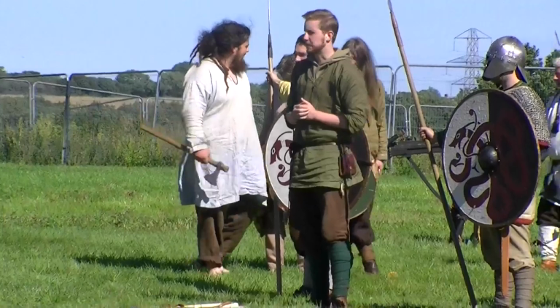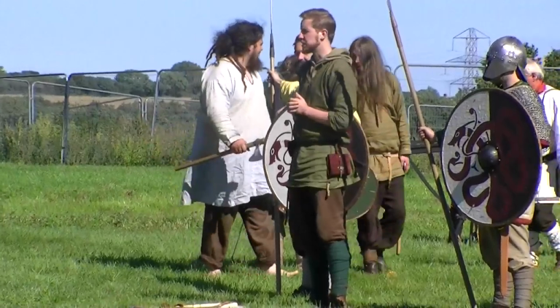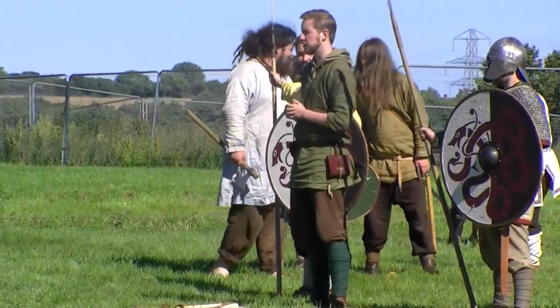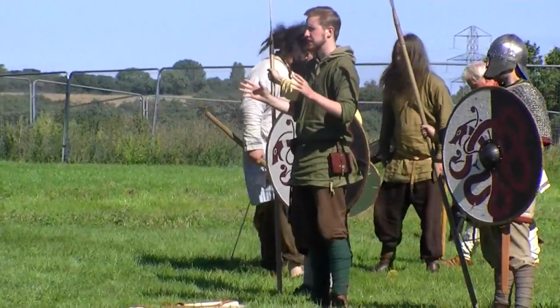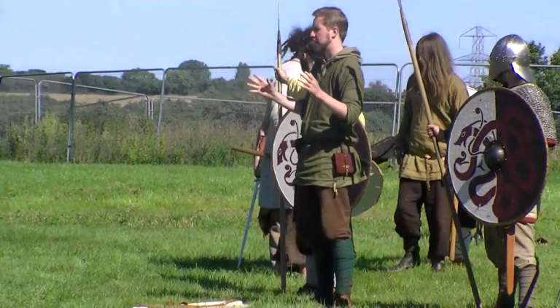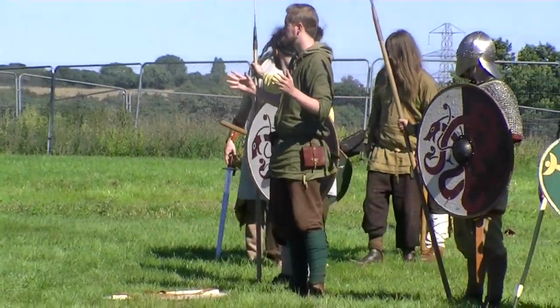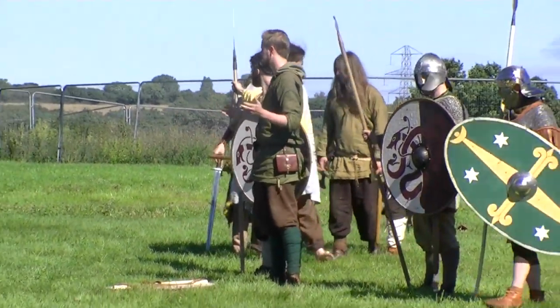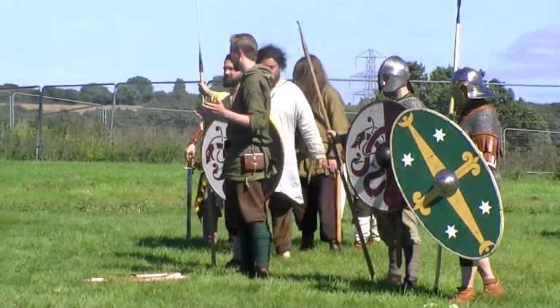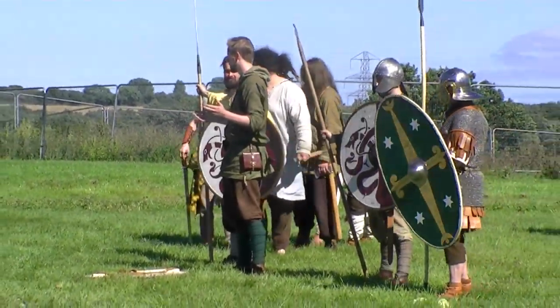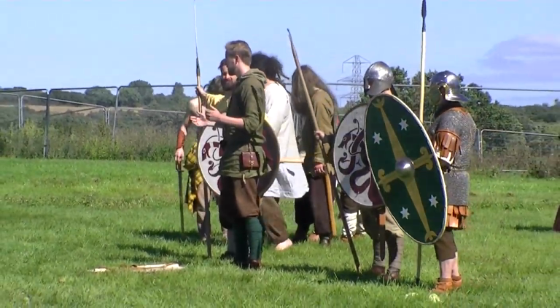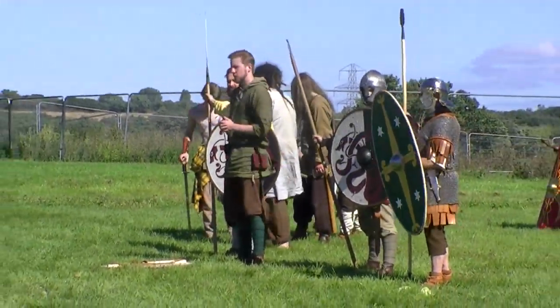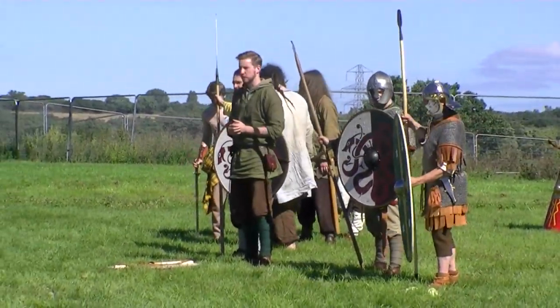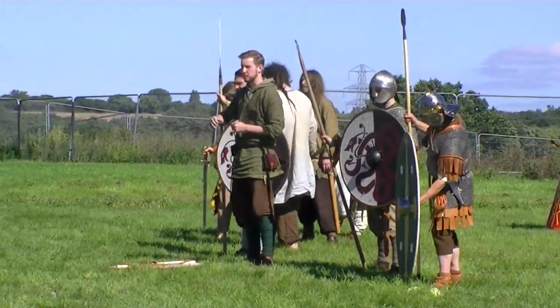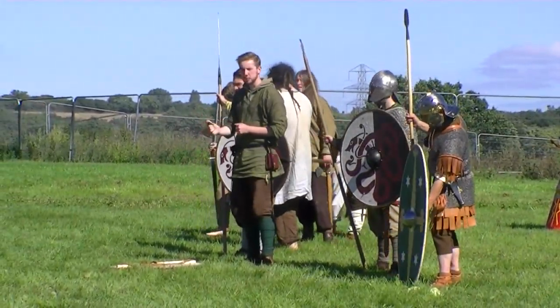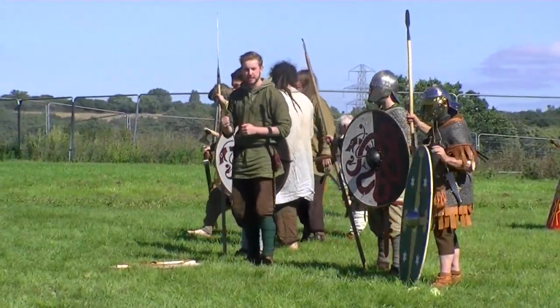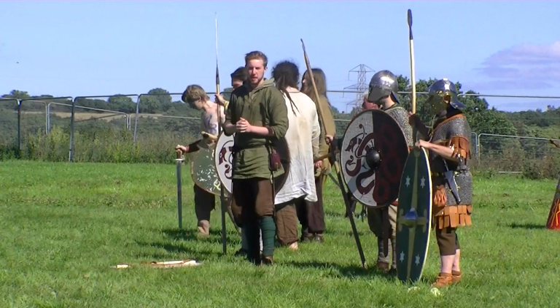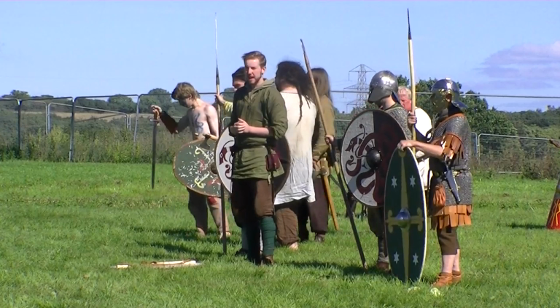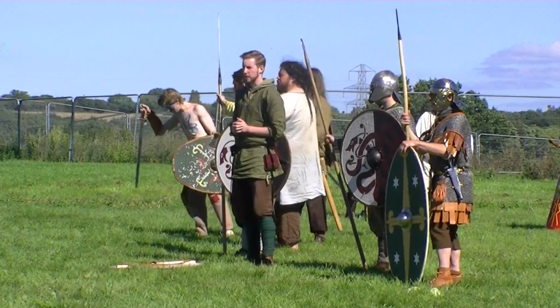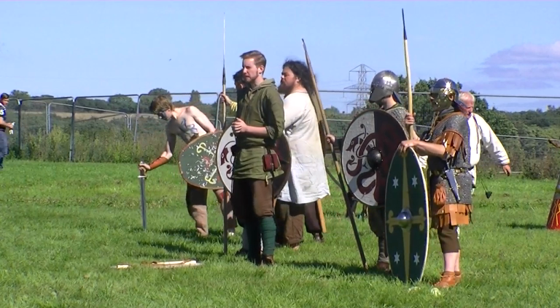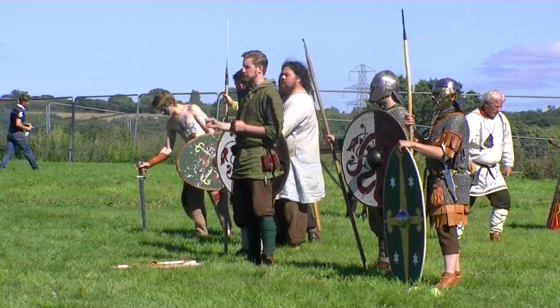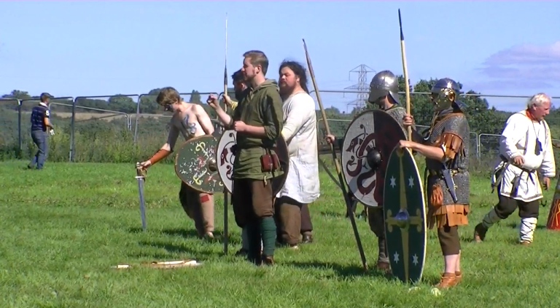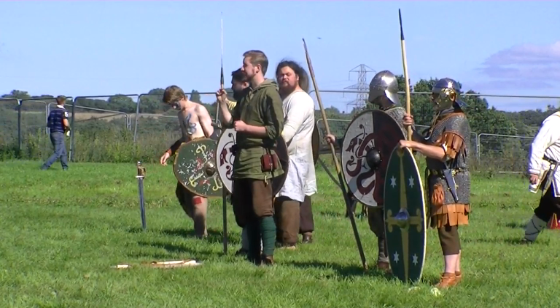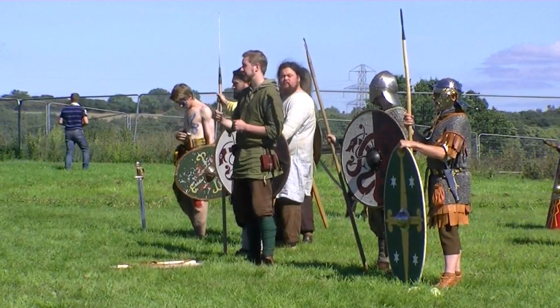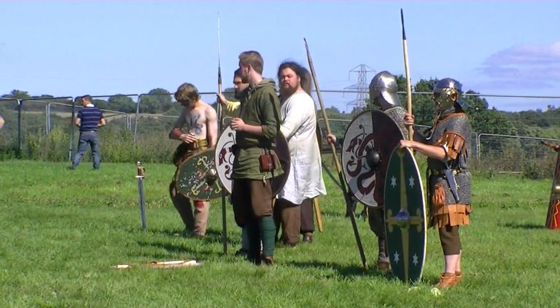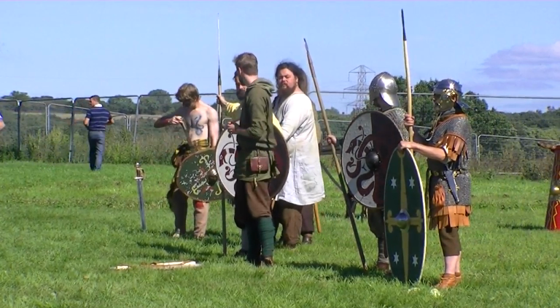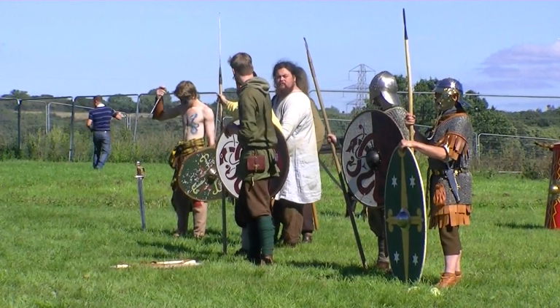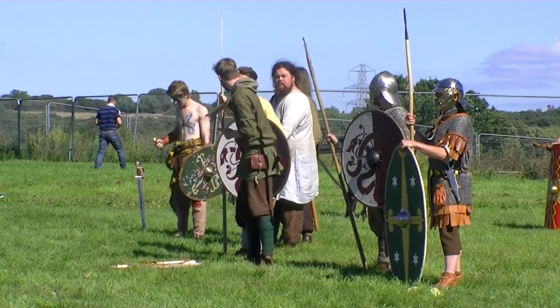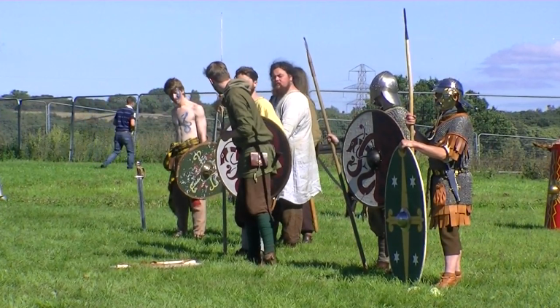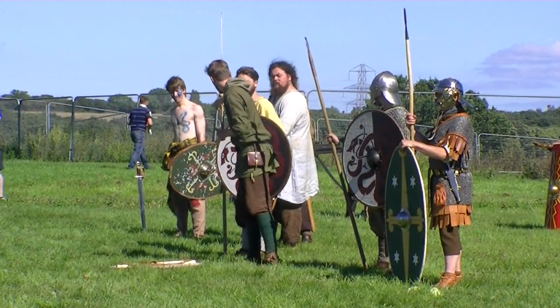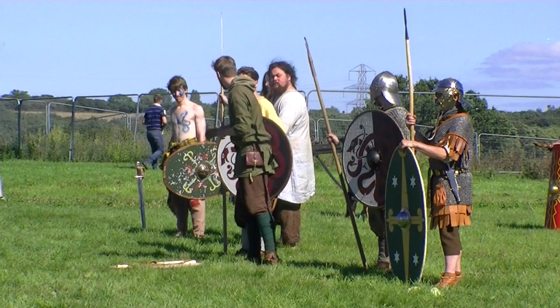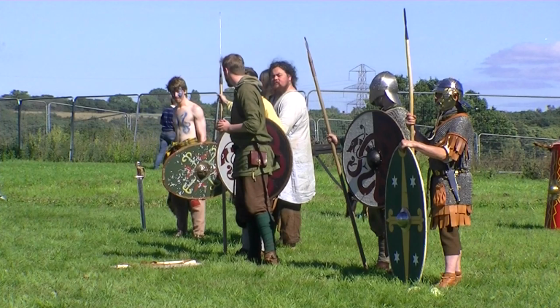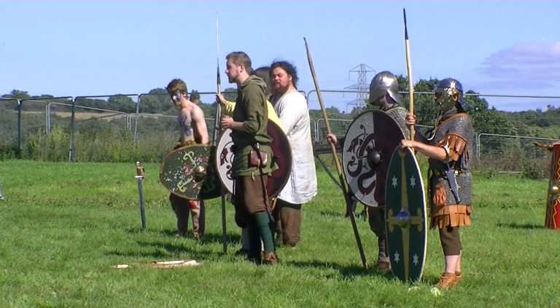We are from Frisia, which is now modern day Holland, so we would have been recruited by the Roman army and we would have been sent over here to fight. Are you ready to go? Yeah, you're in Europe now.